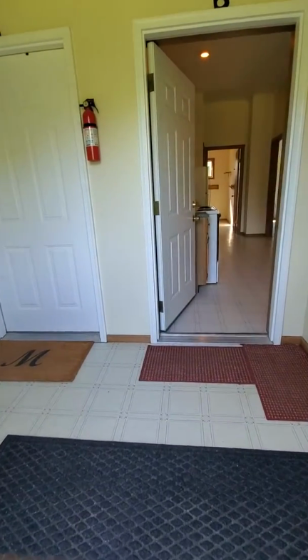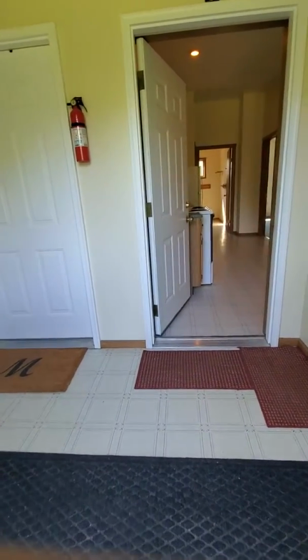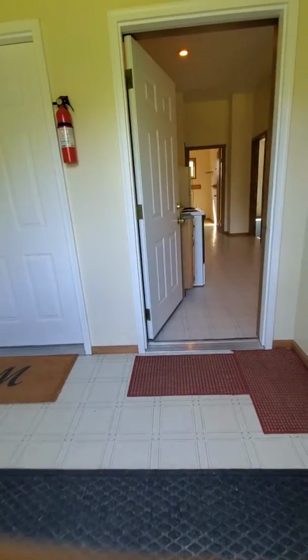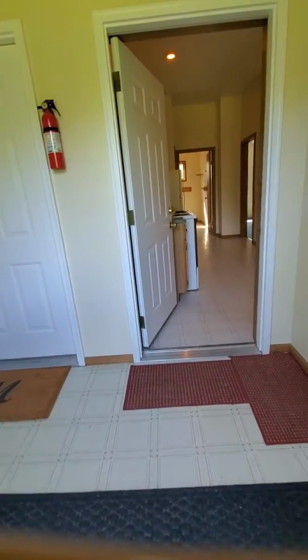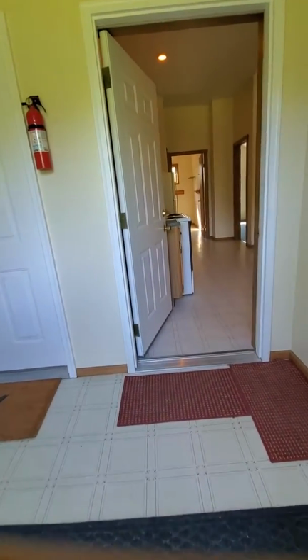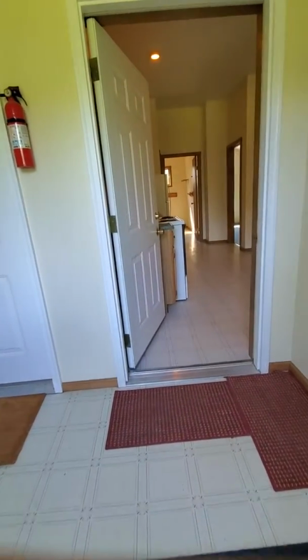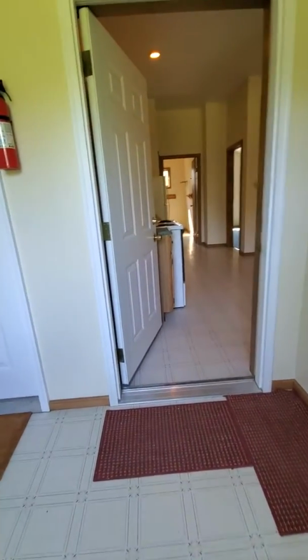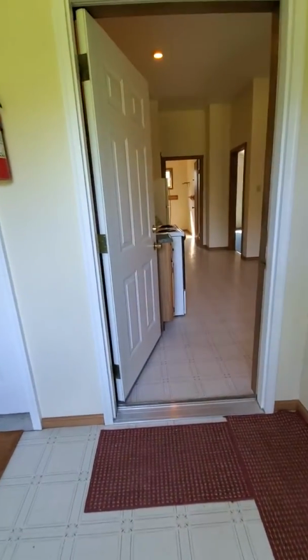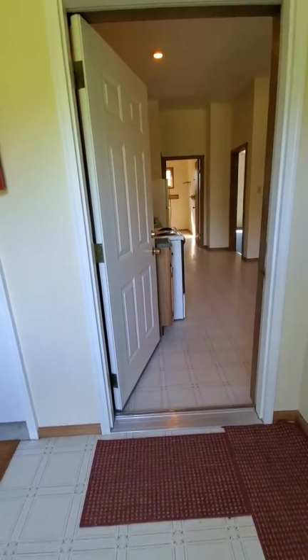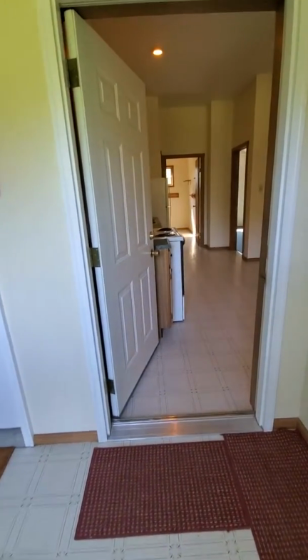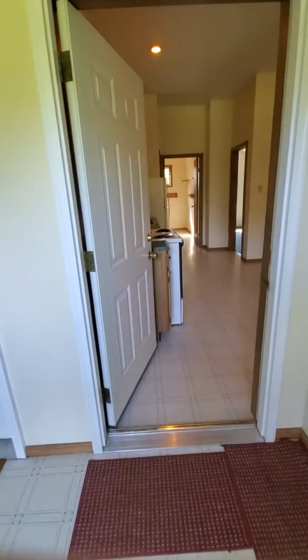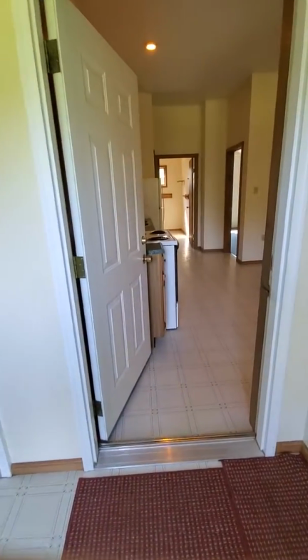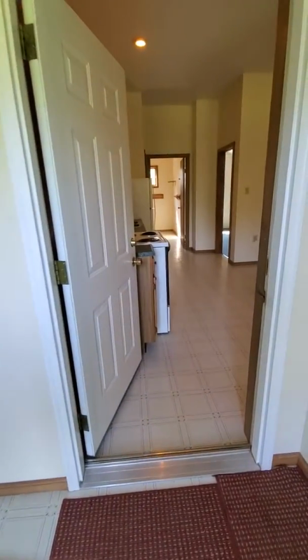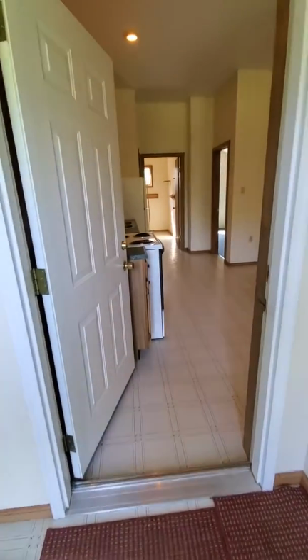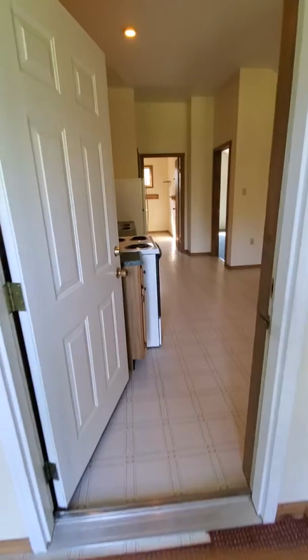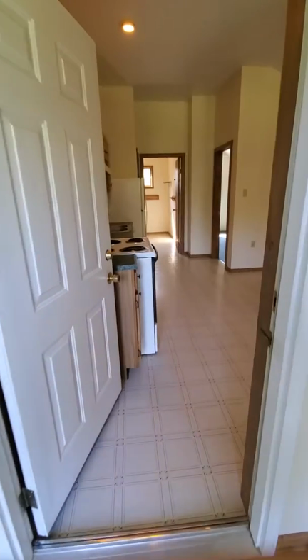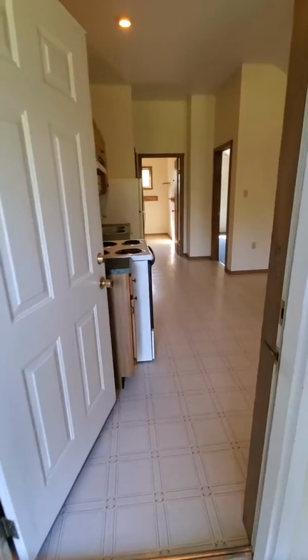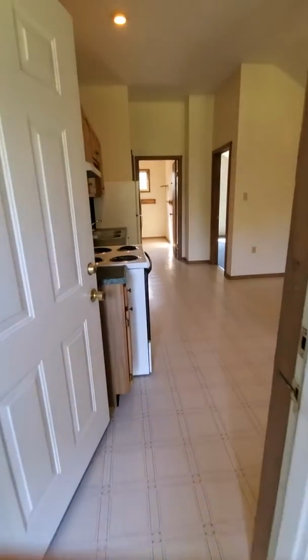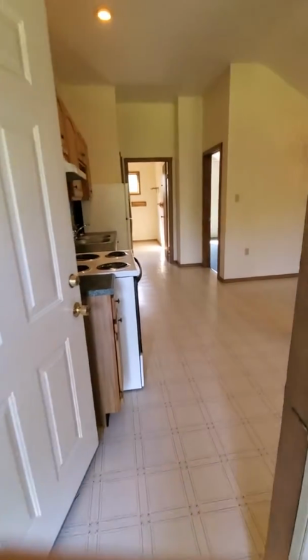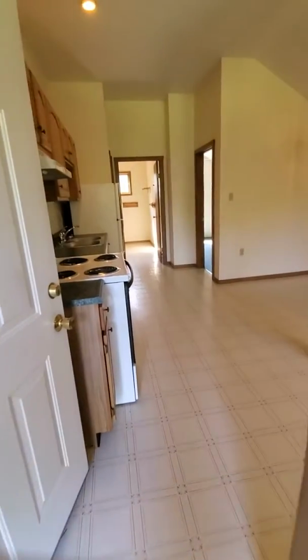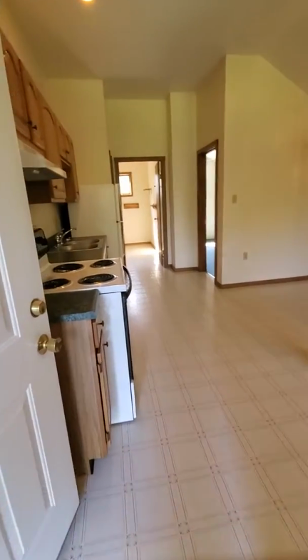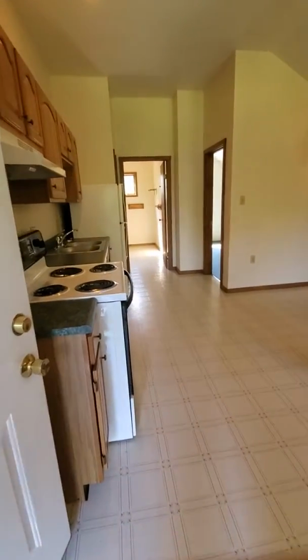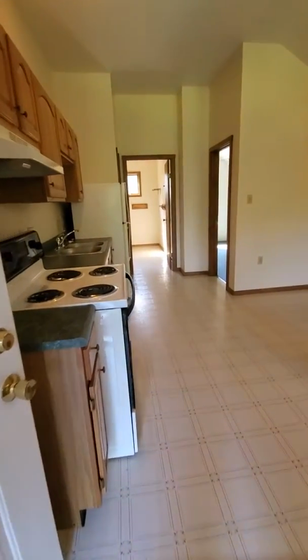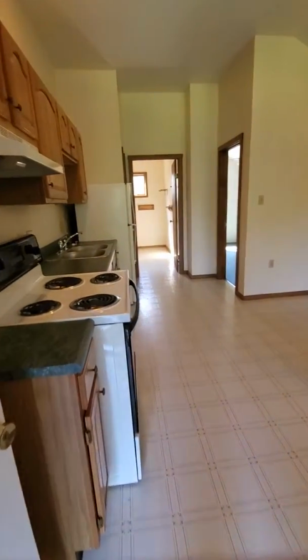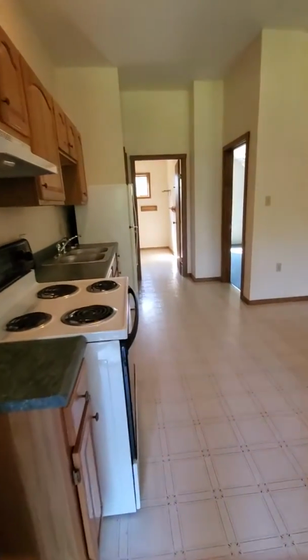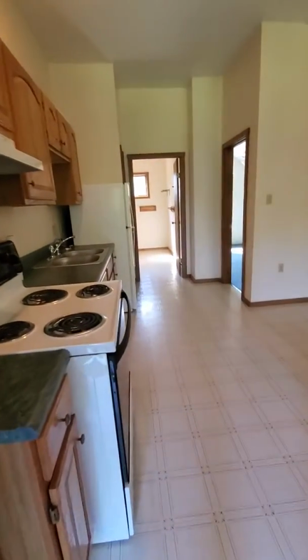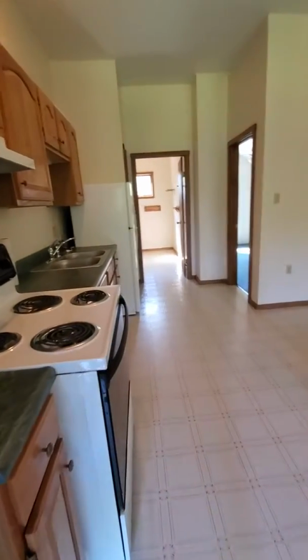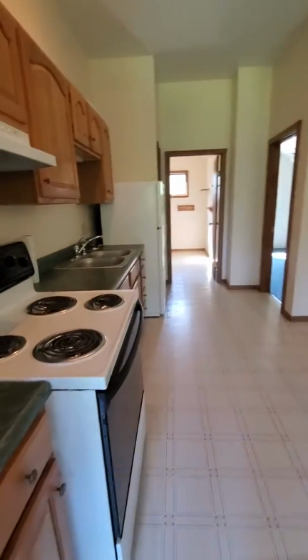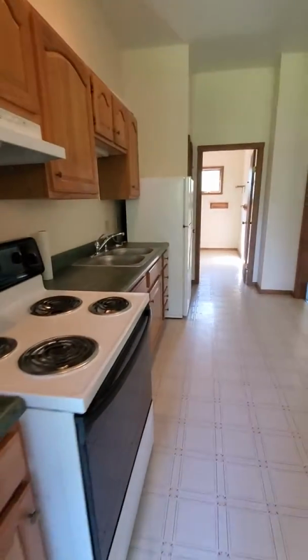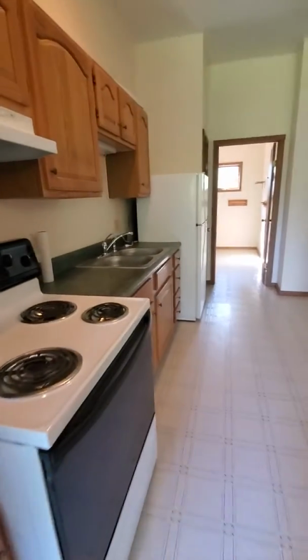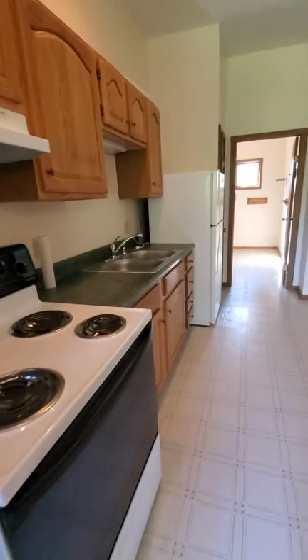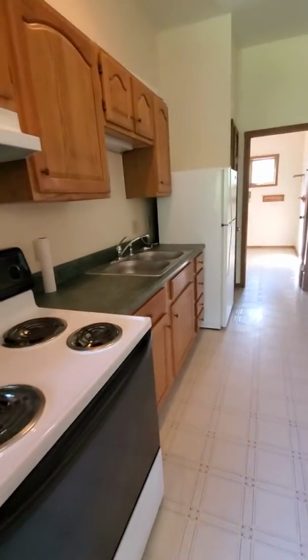Upon entering the apartment building is a common foyer. The kitchen has ample cabinet space with refrigerator, stovetop, and oven.